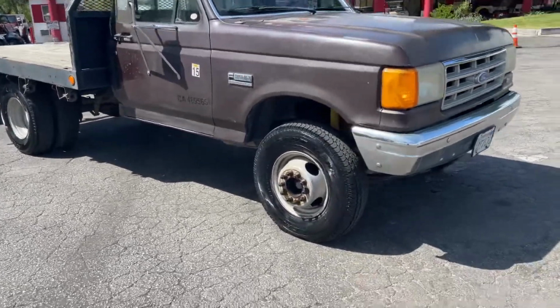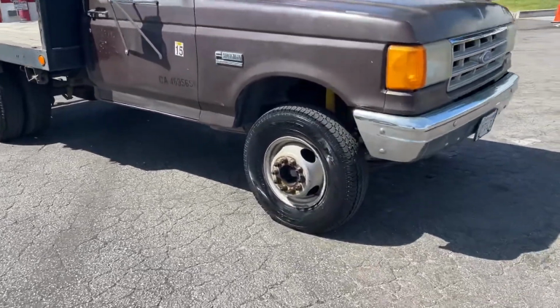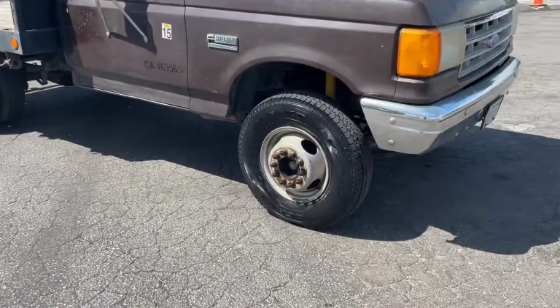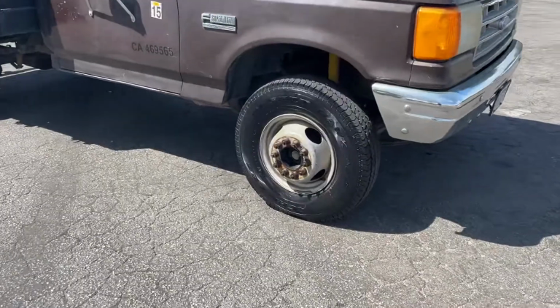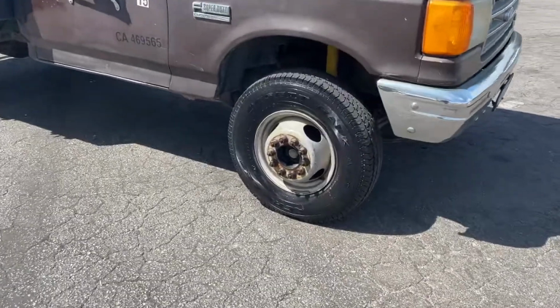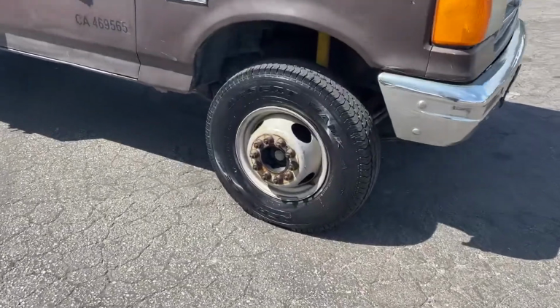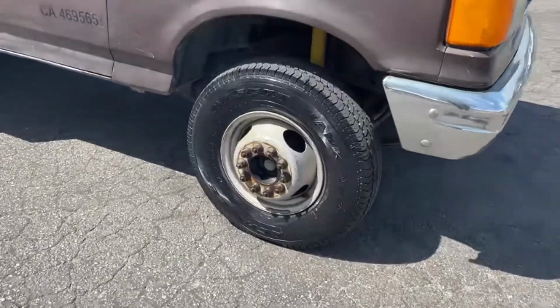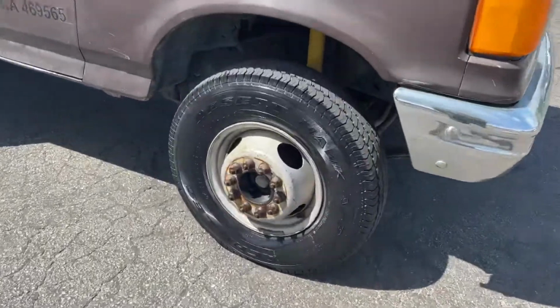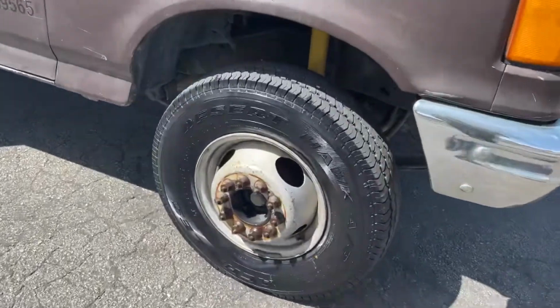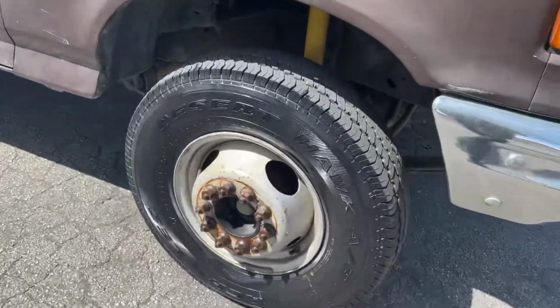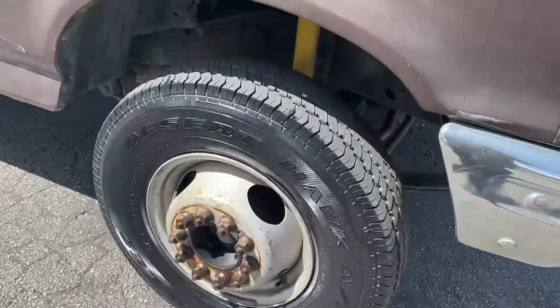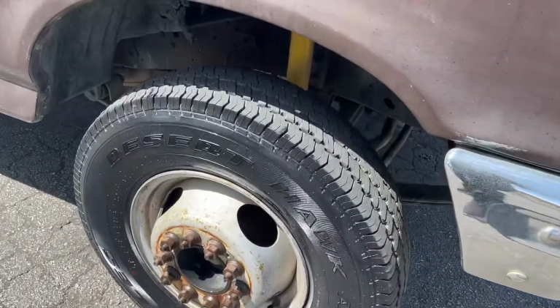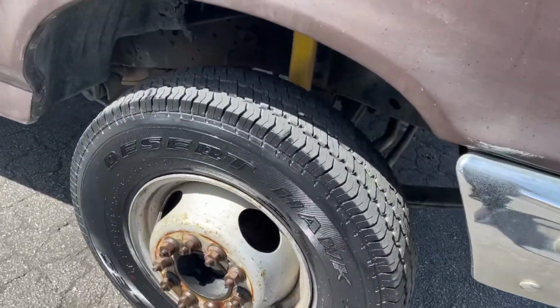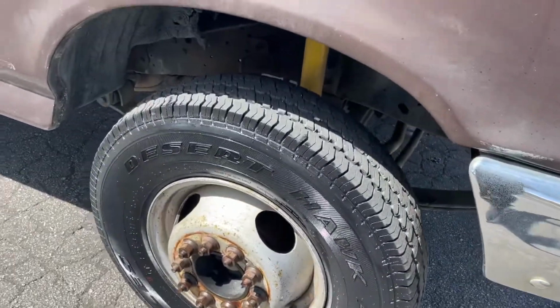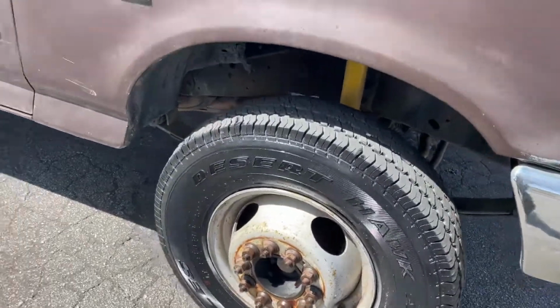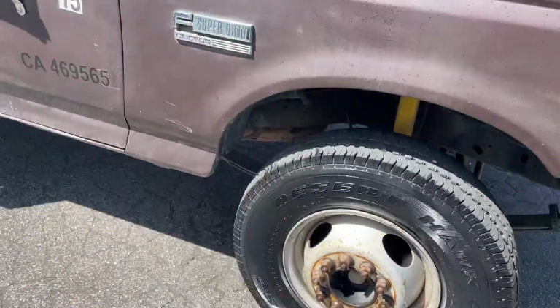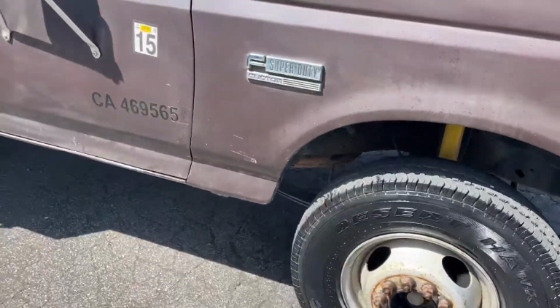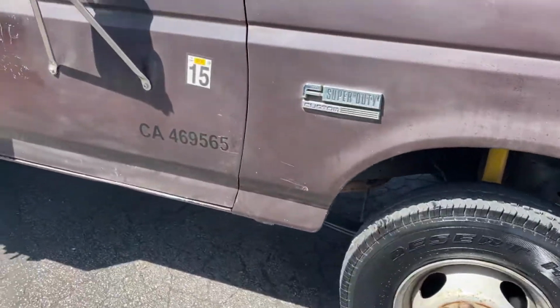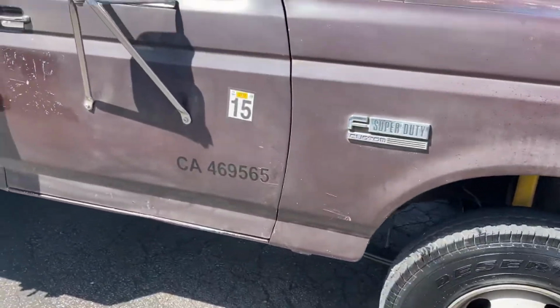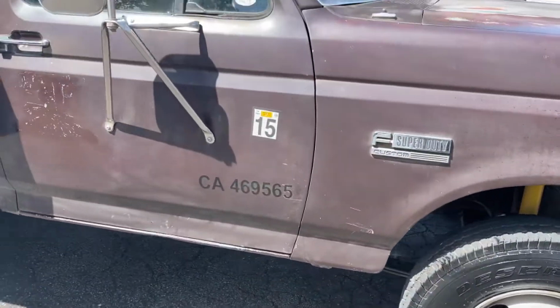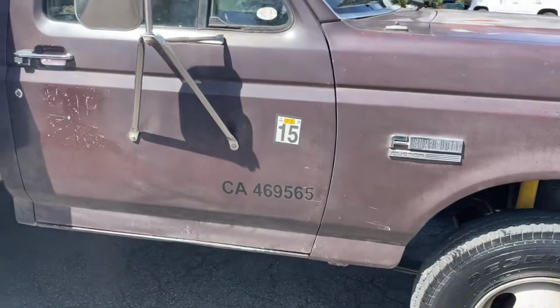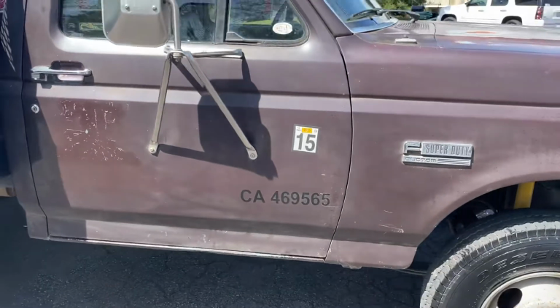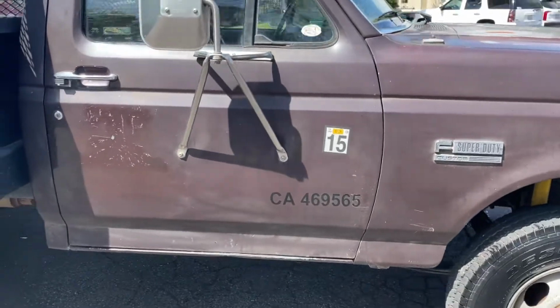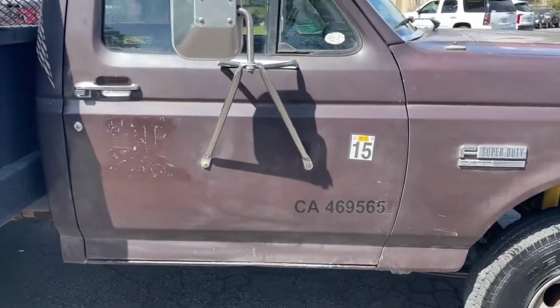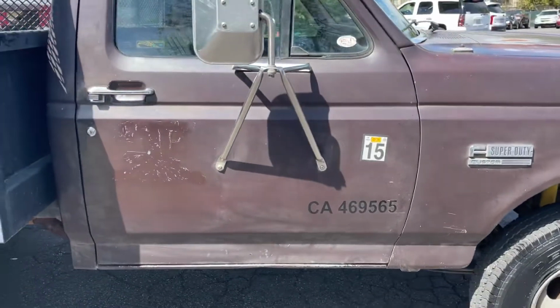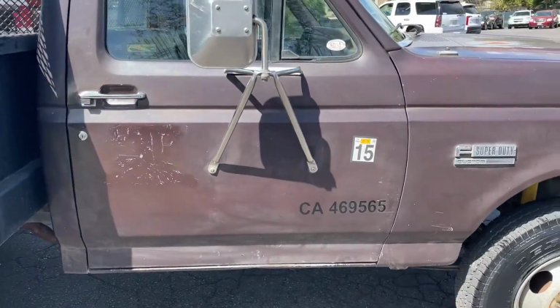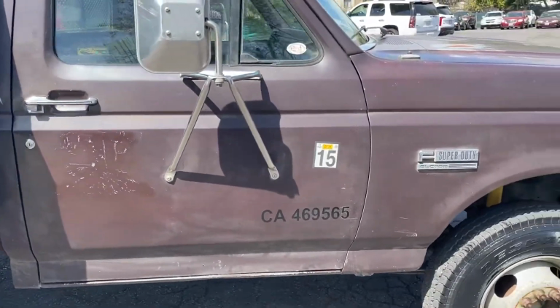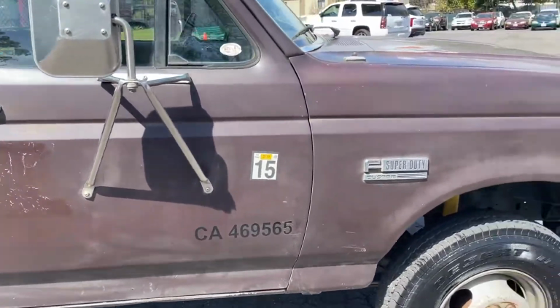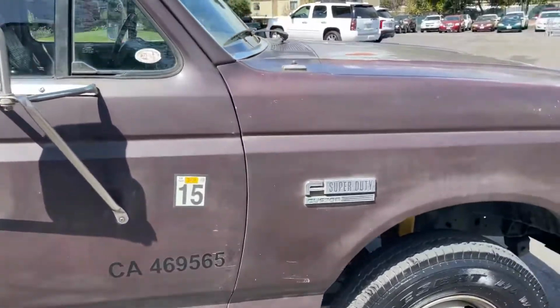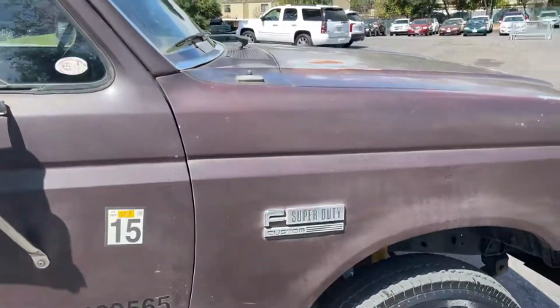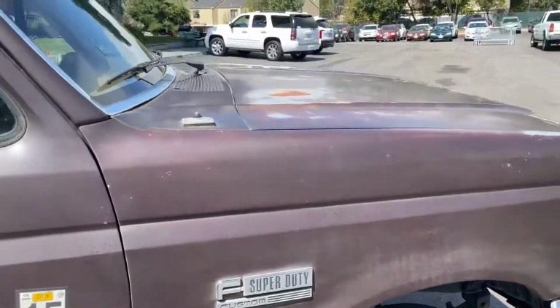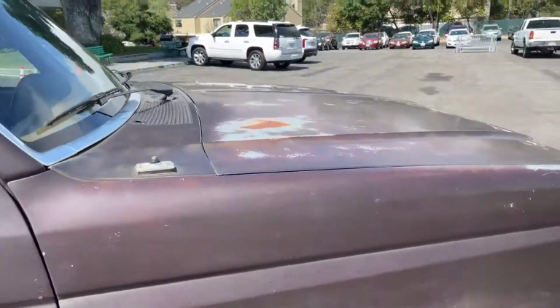Front tires are in great condition. Looks like they're pretty much new. No dents, just some paint issues to be expected.